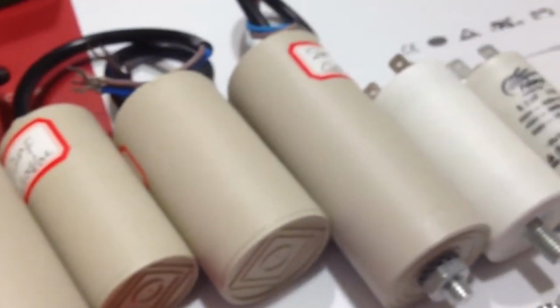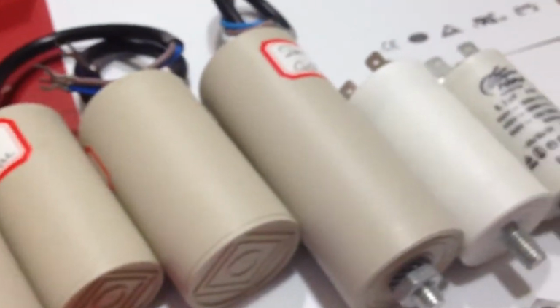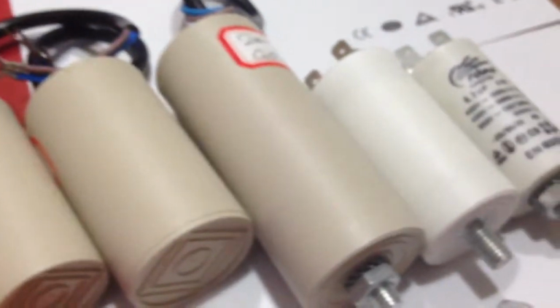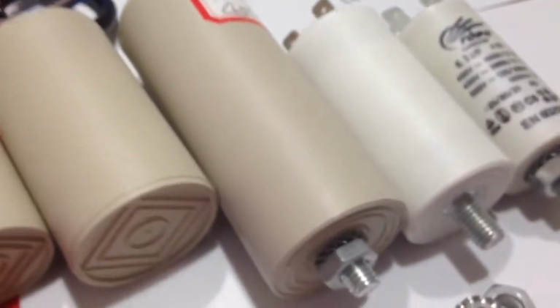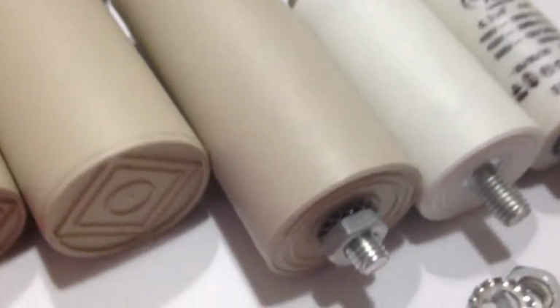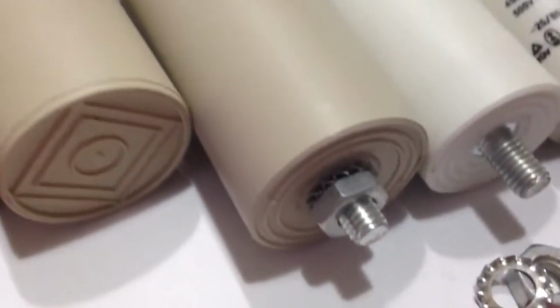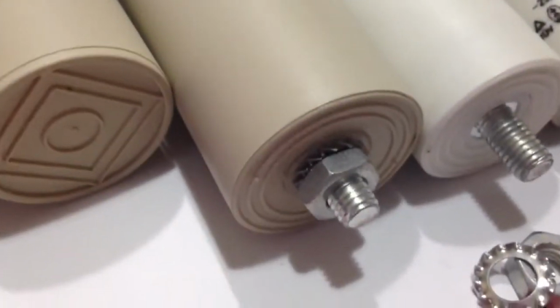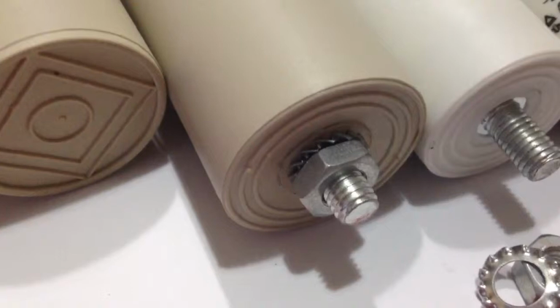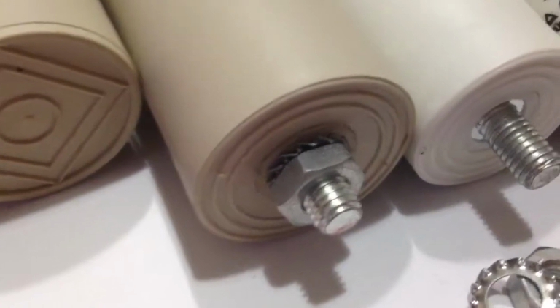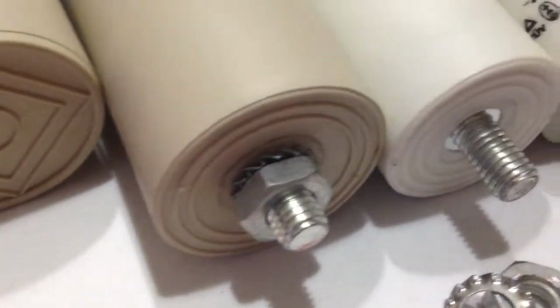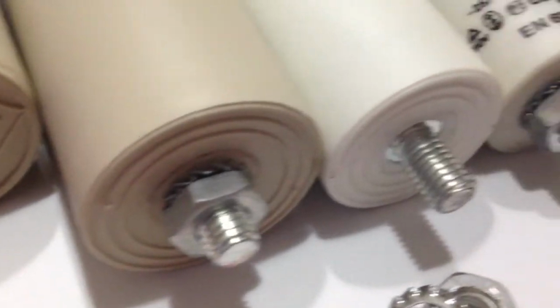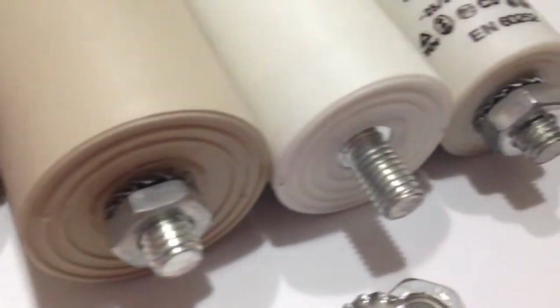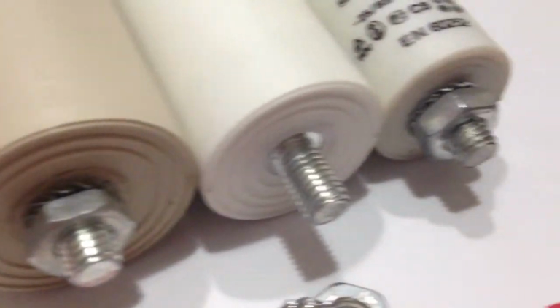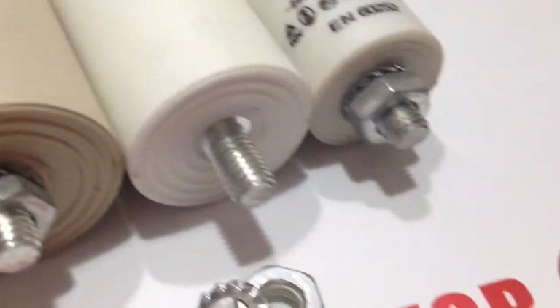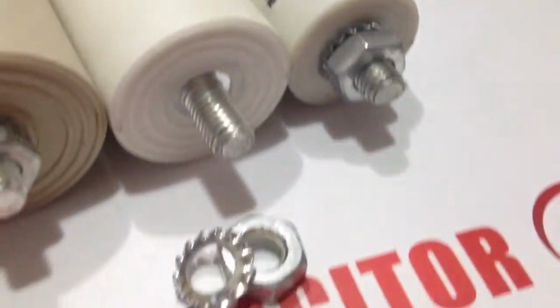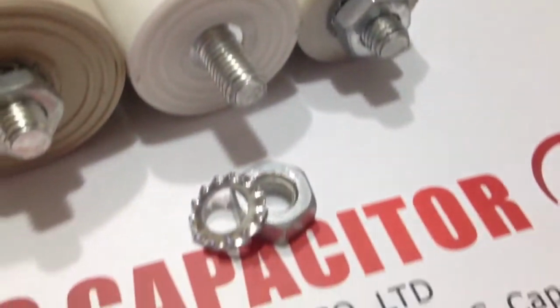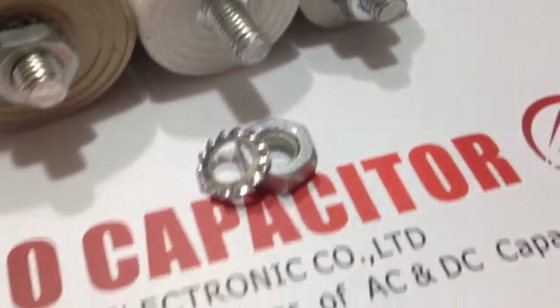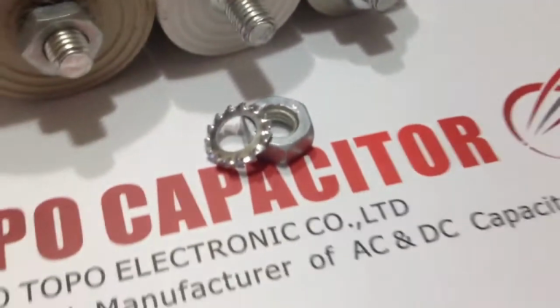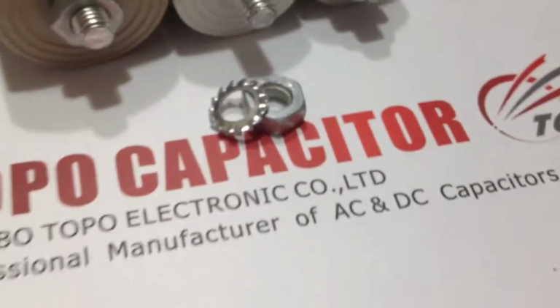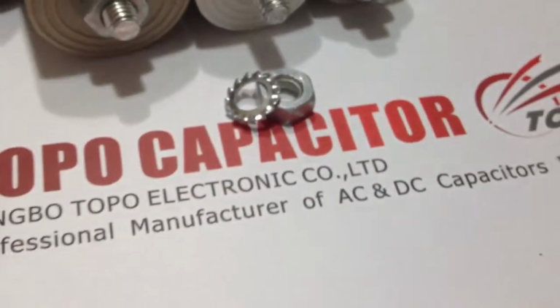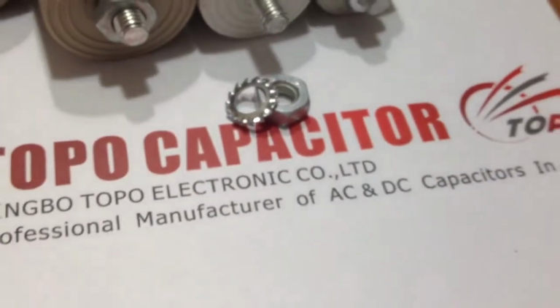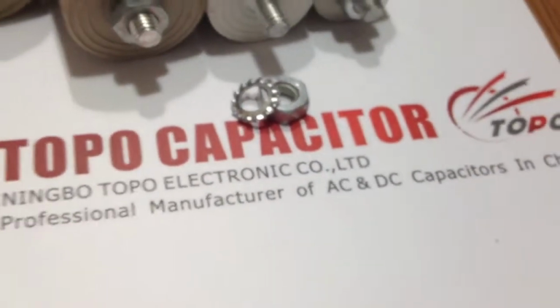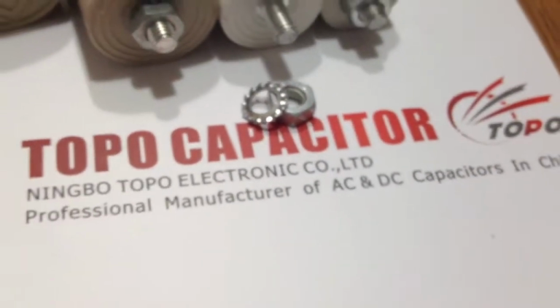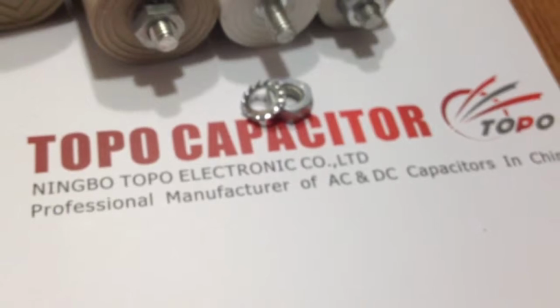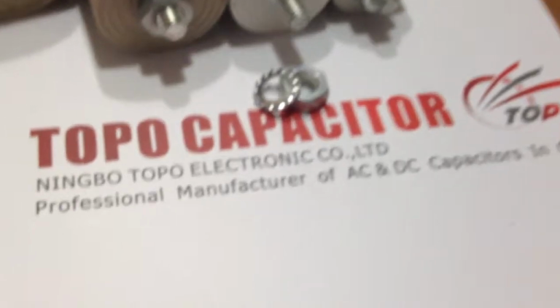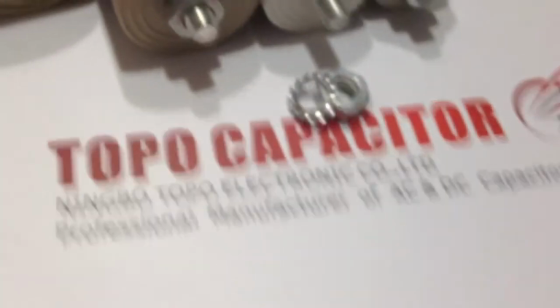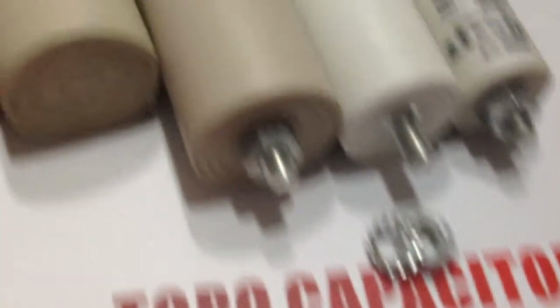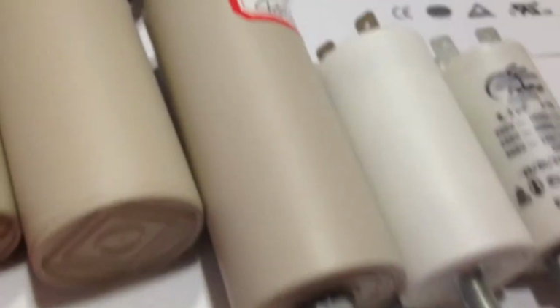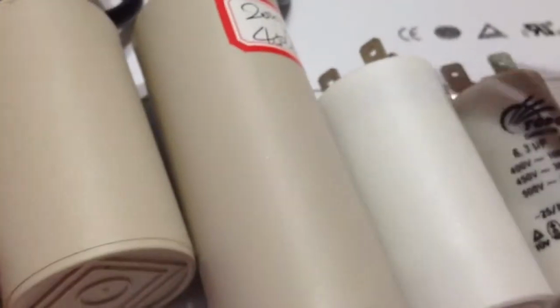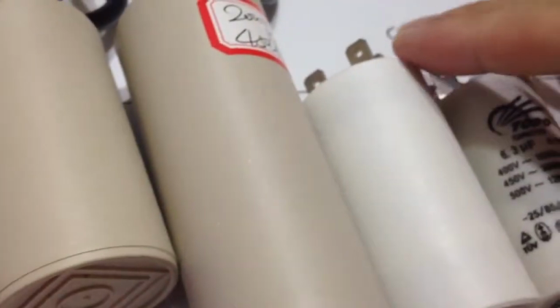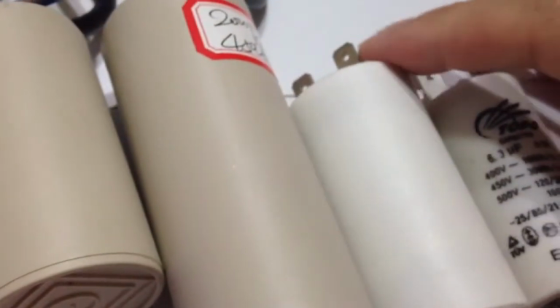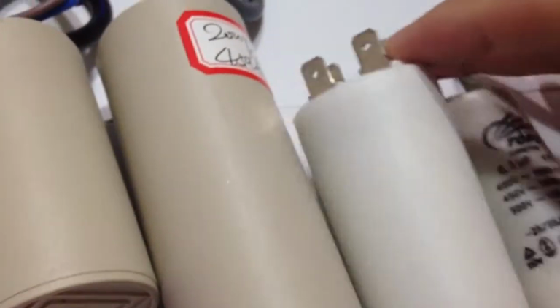The CBB60AC motor run capacitors are made of high quality metalized polypropylene film, with low tolerance, high withstand voltage, and good self-healing characteristics.